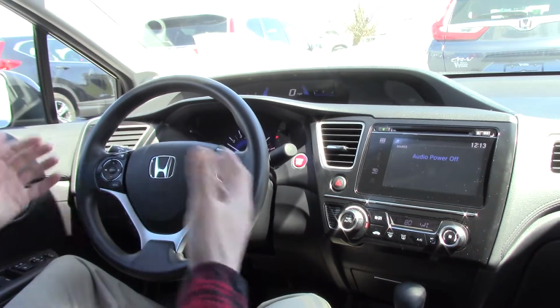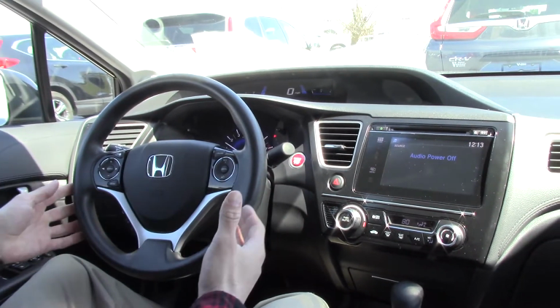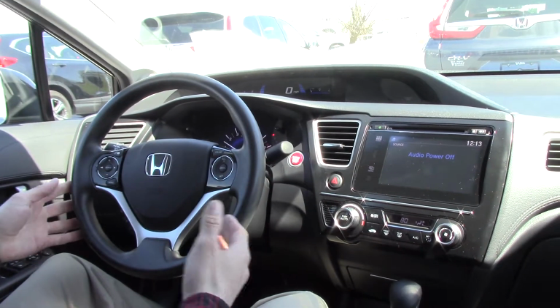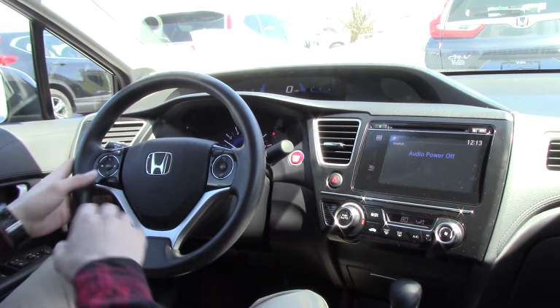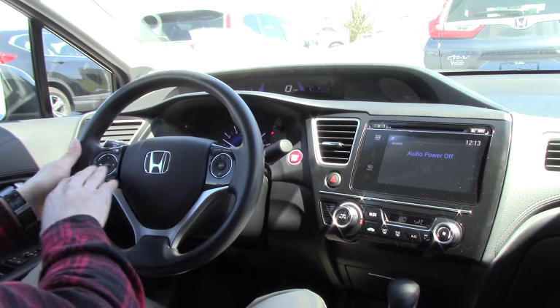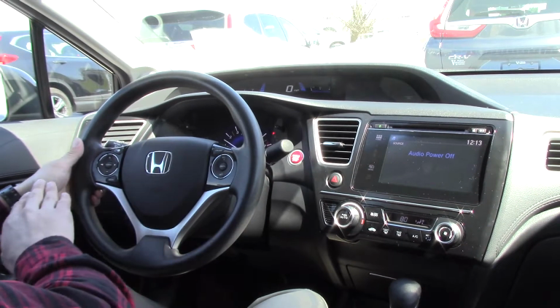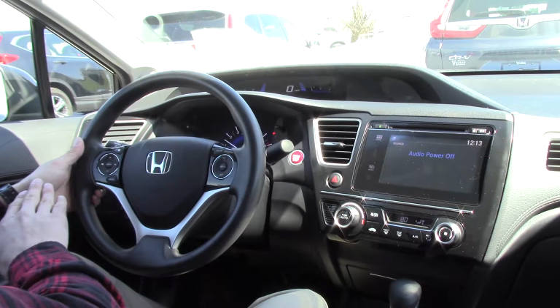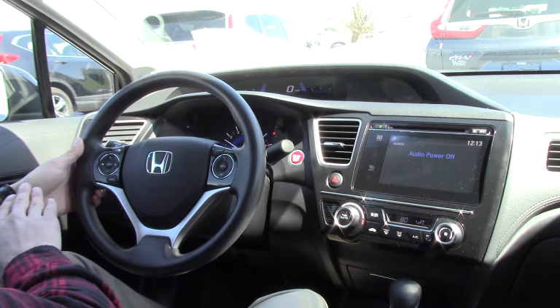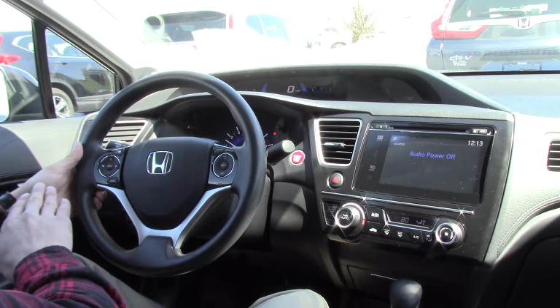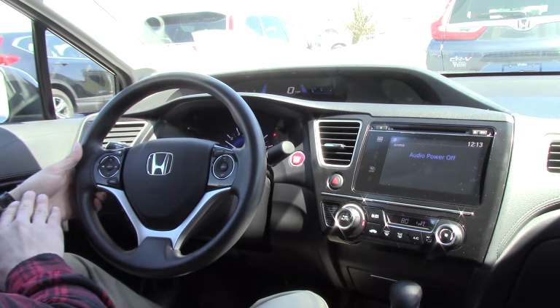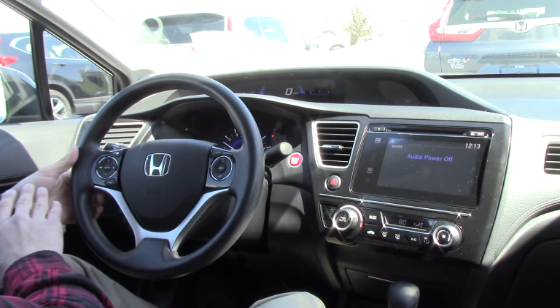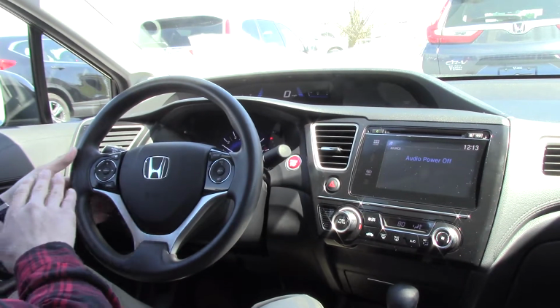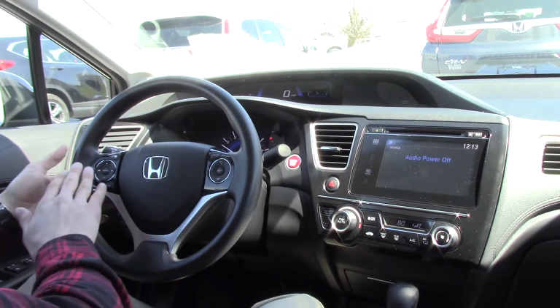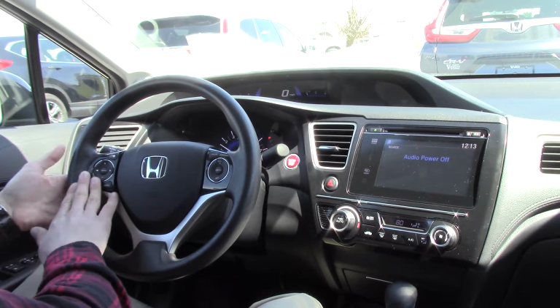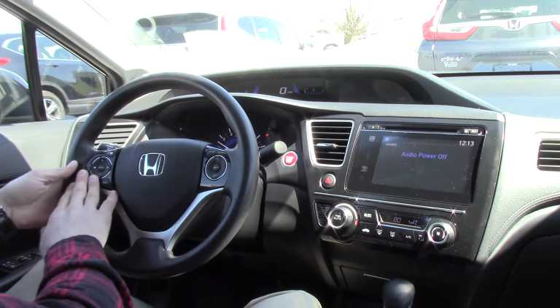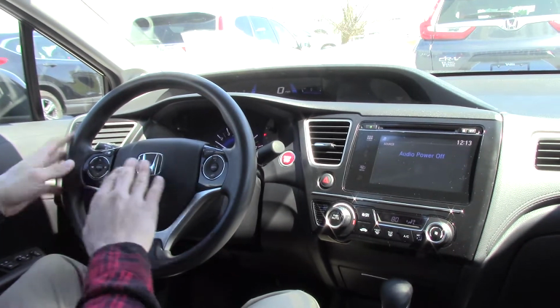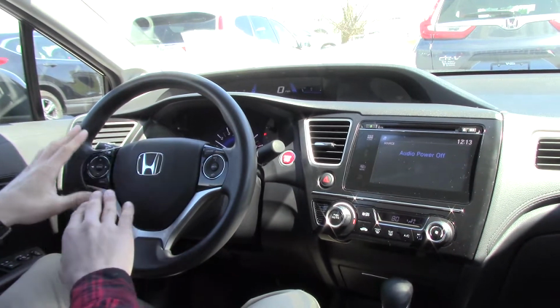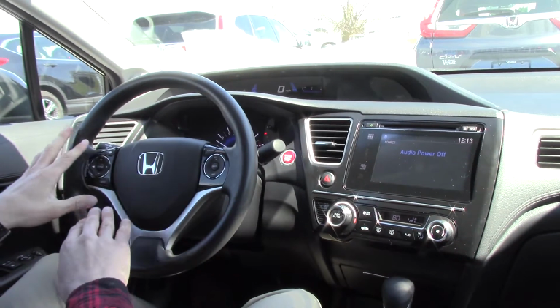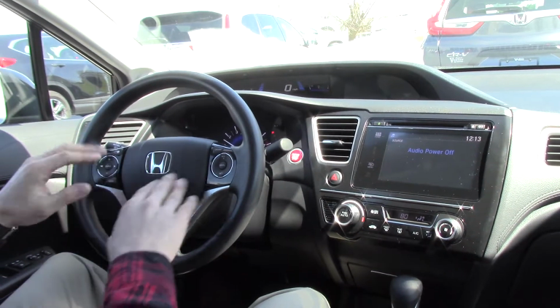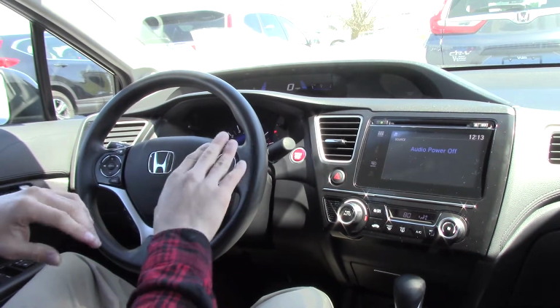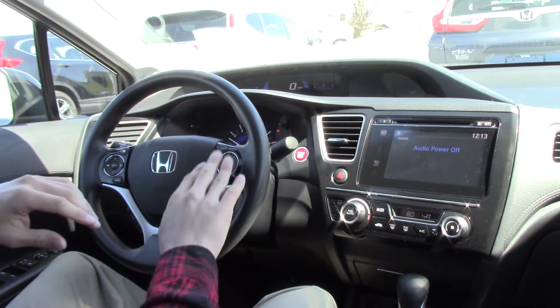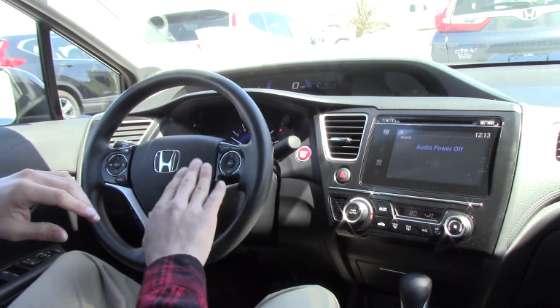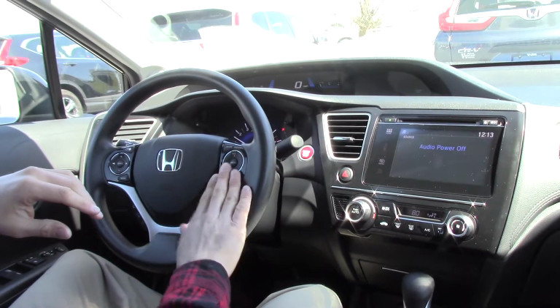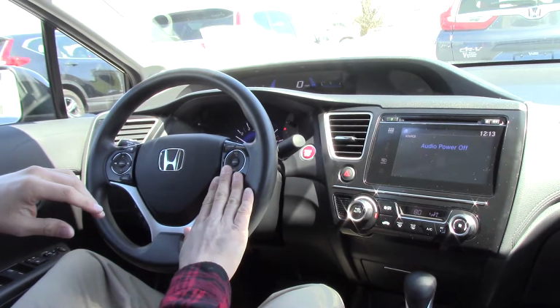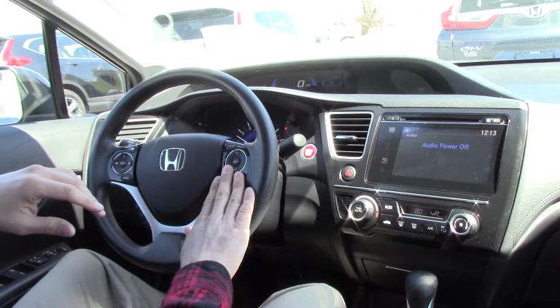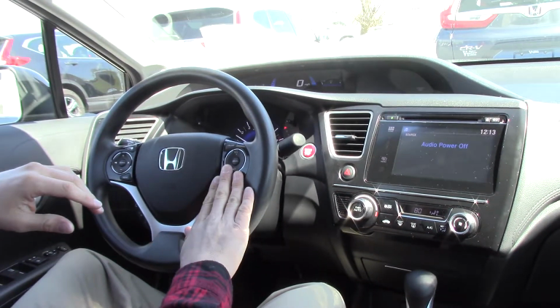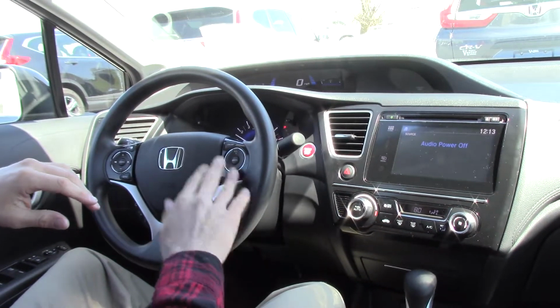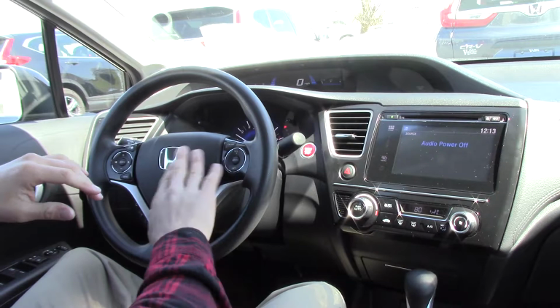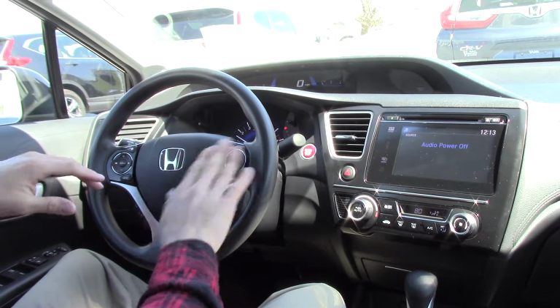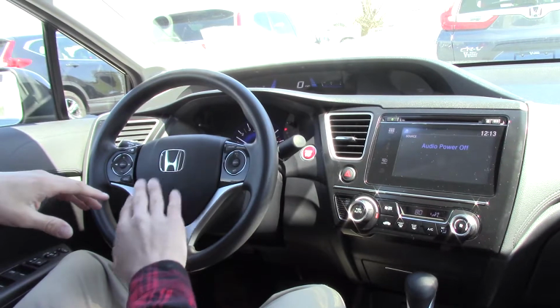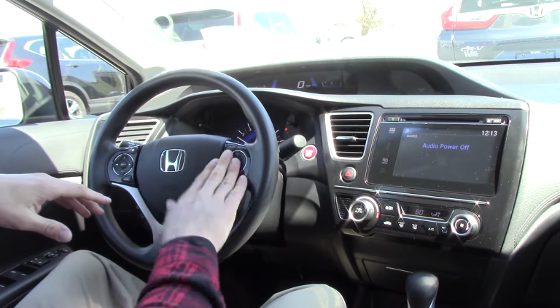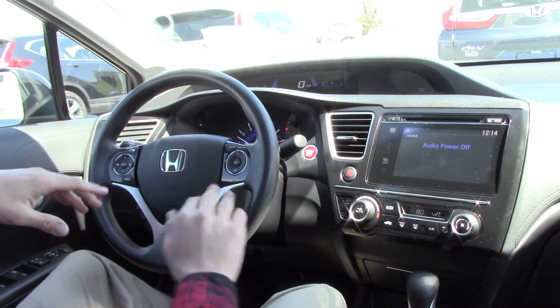On the steering wheel, we have the hands-free Bluetooth on the left, and the adaptive cruise control — or just cruise control — on the right.